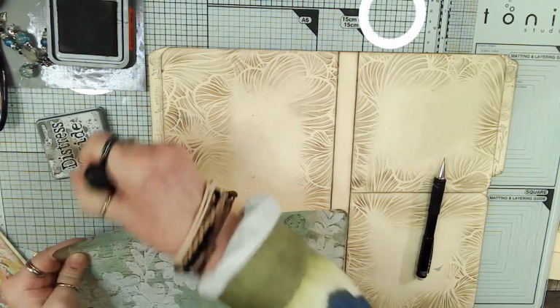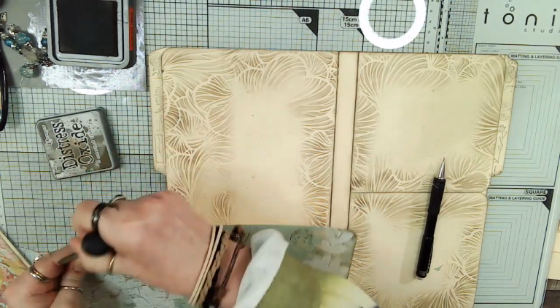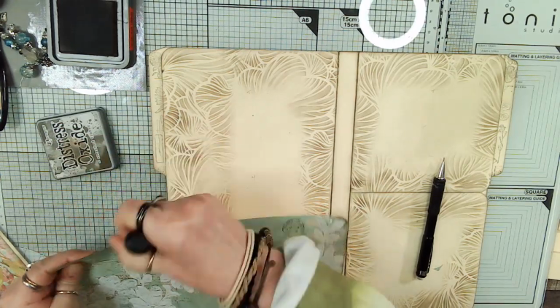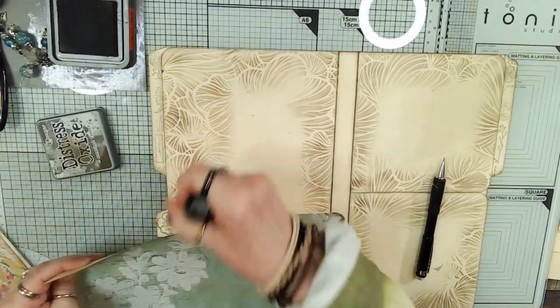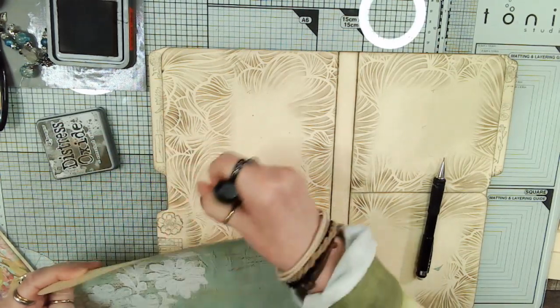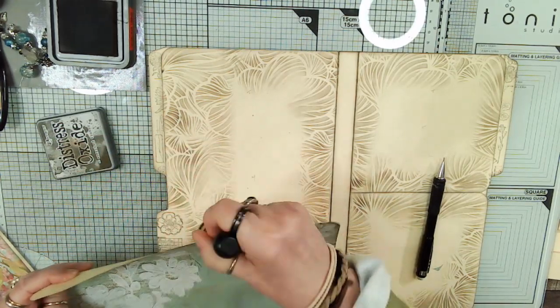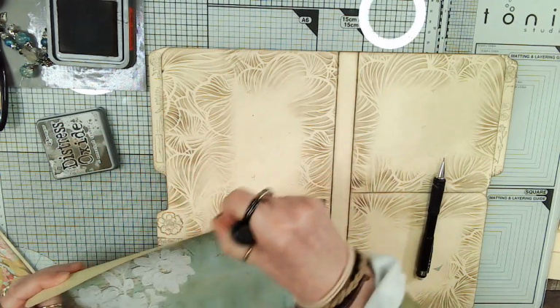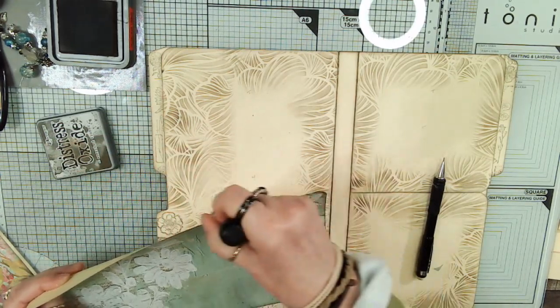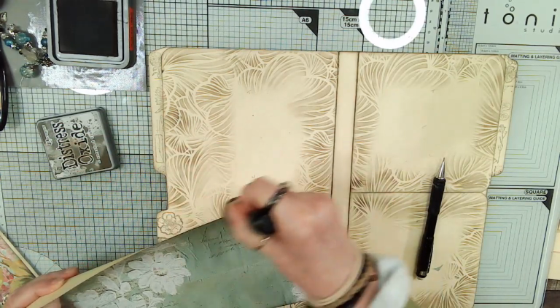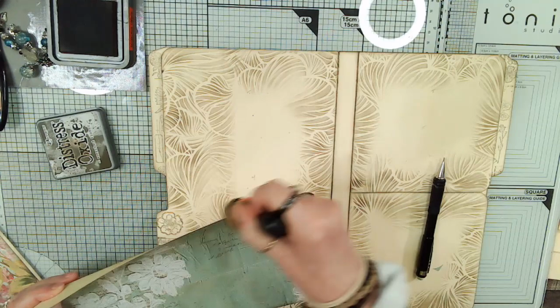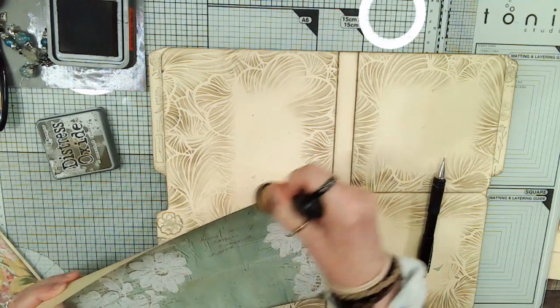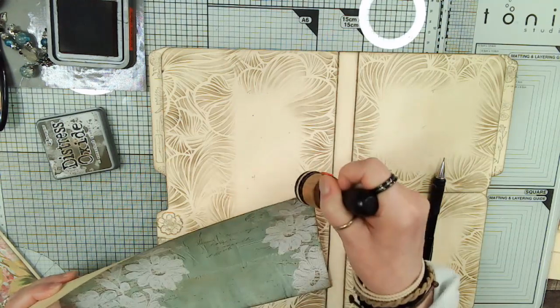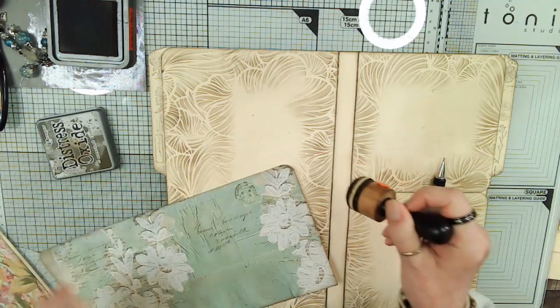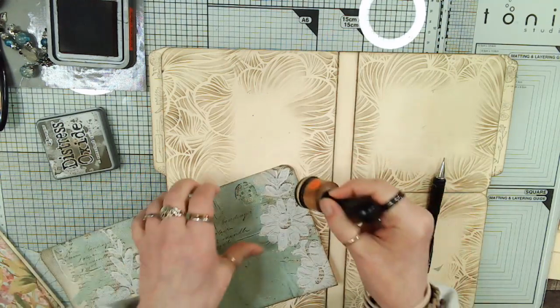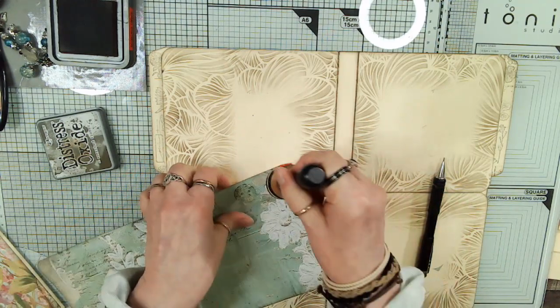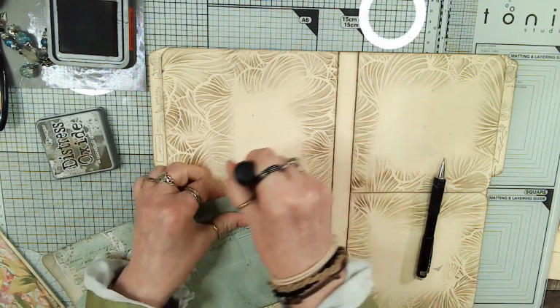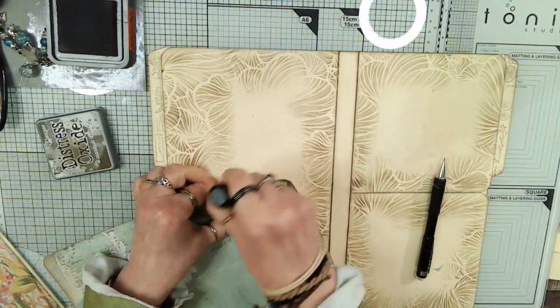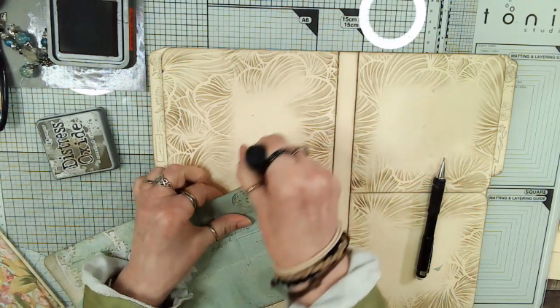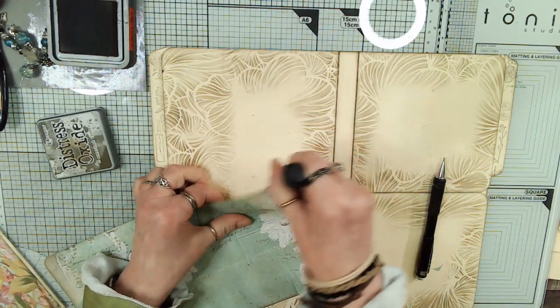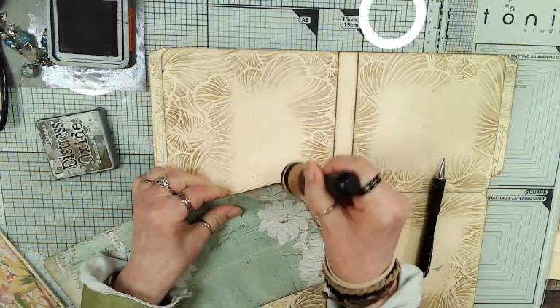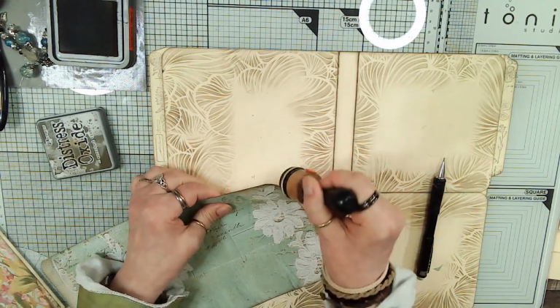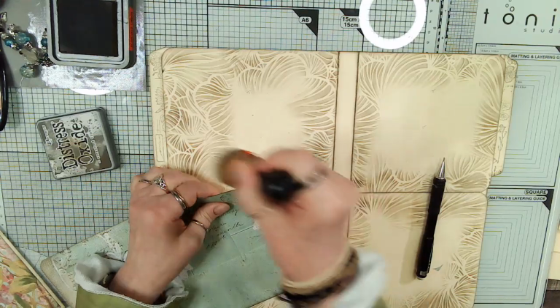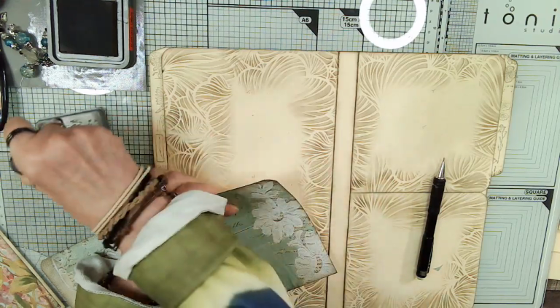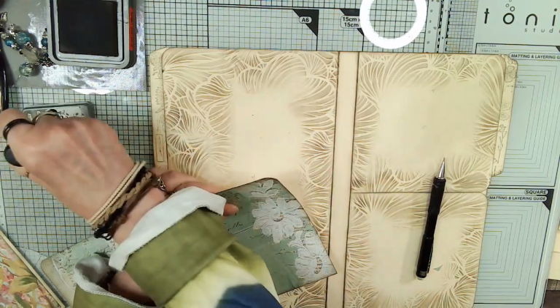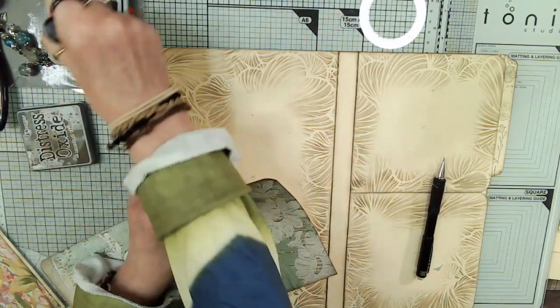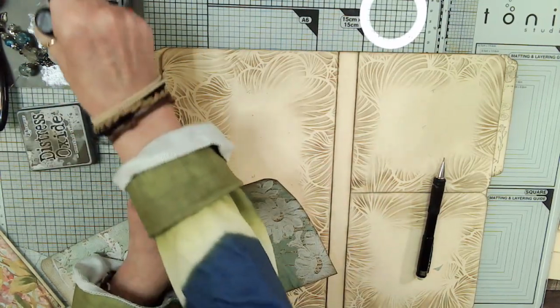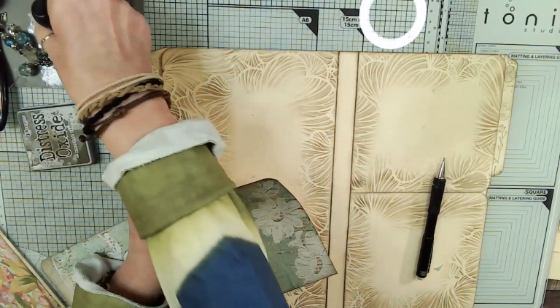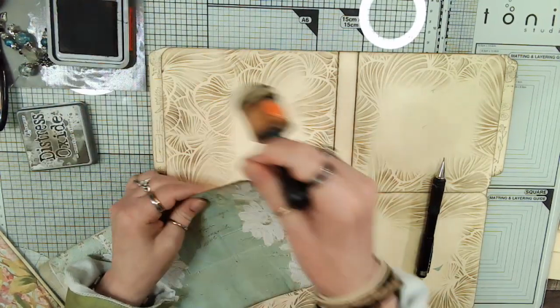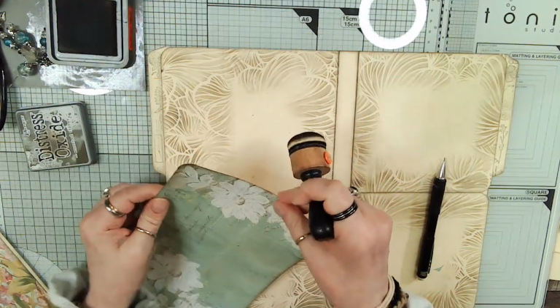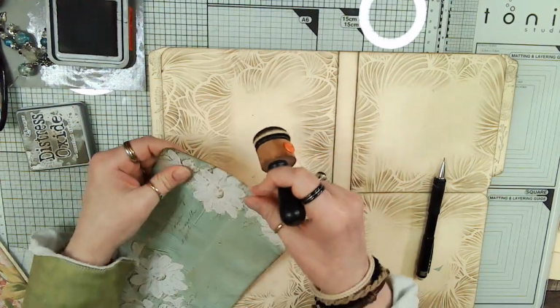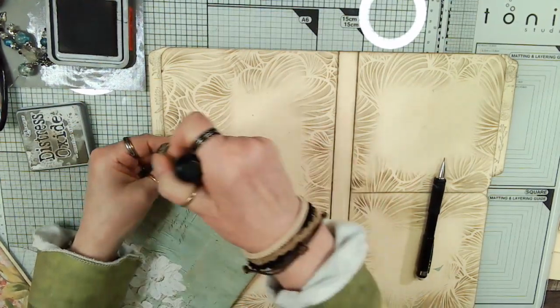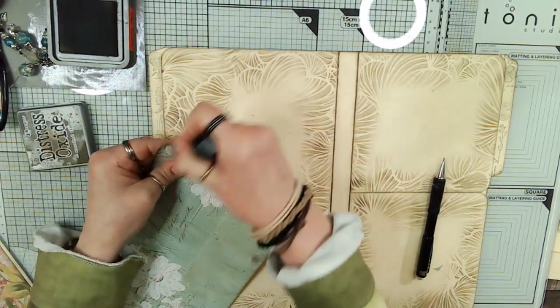We could print this out again and make a really big long hidden tuck on this page. Trying to get ink off the lid.